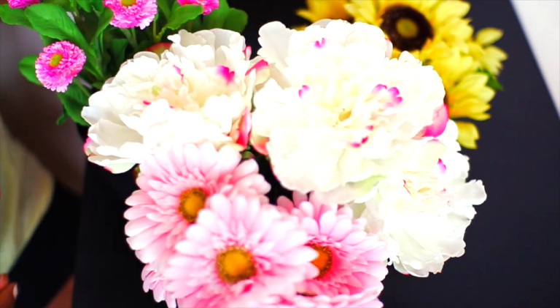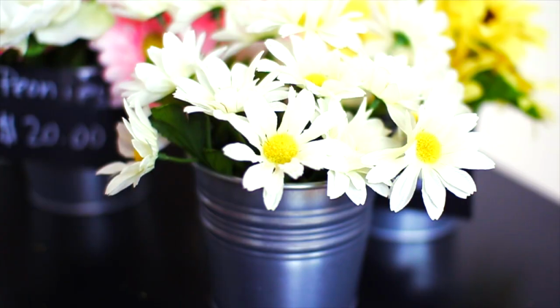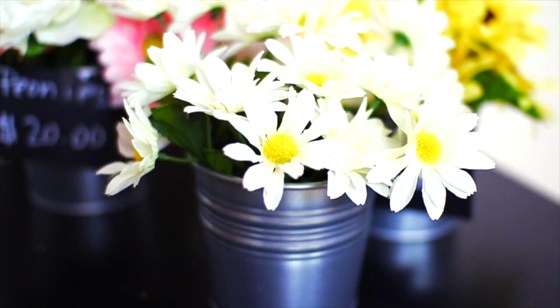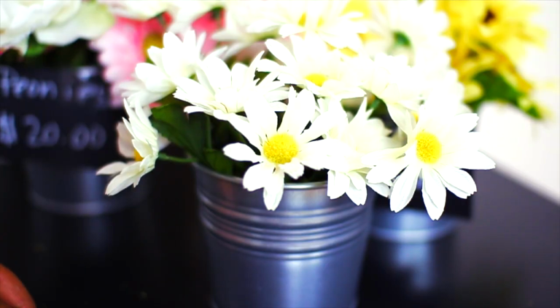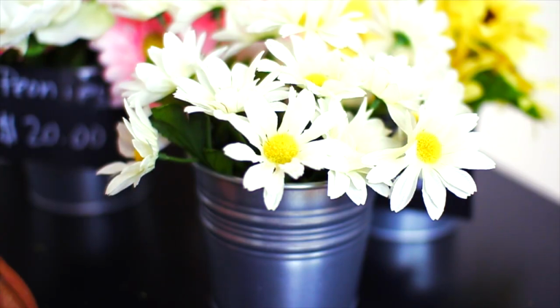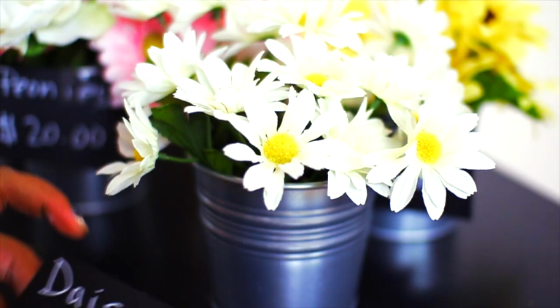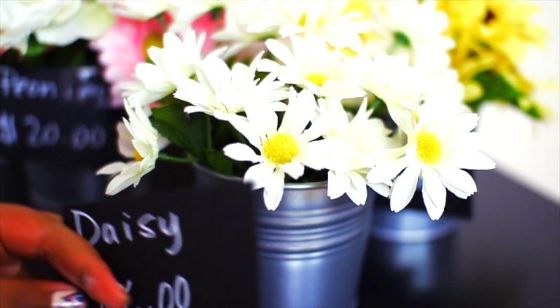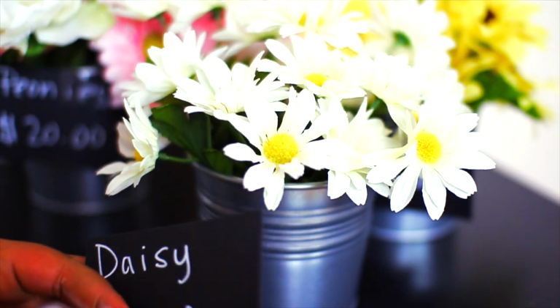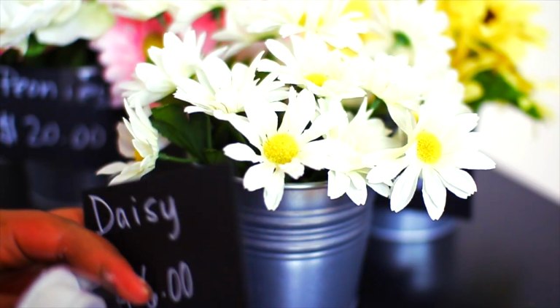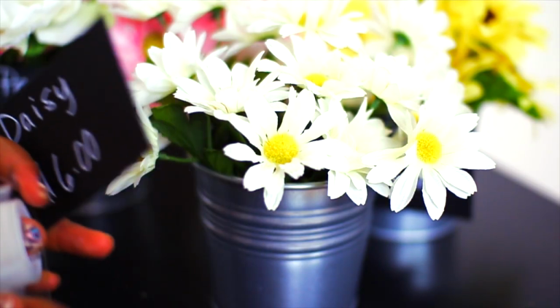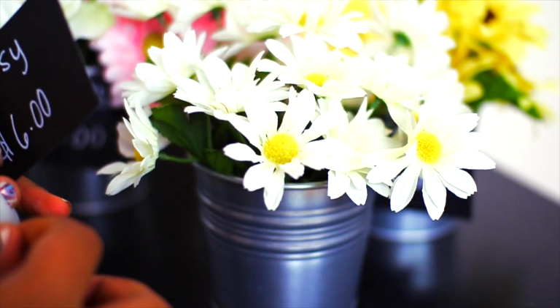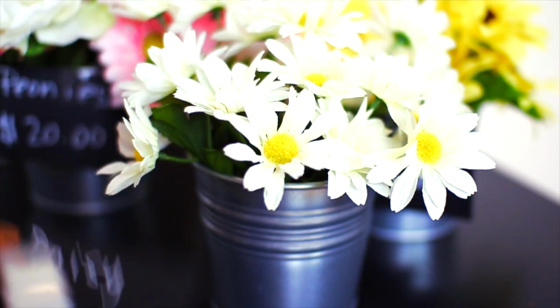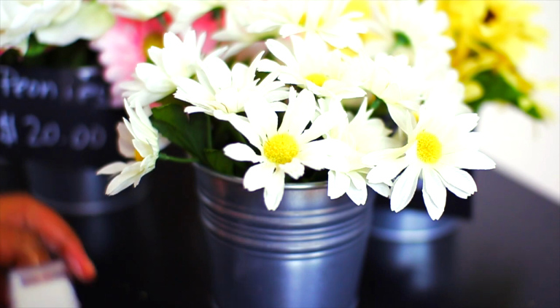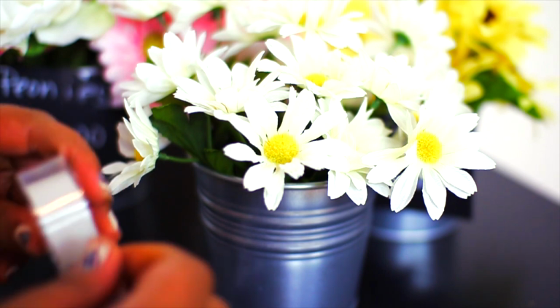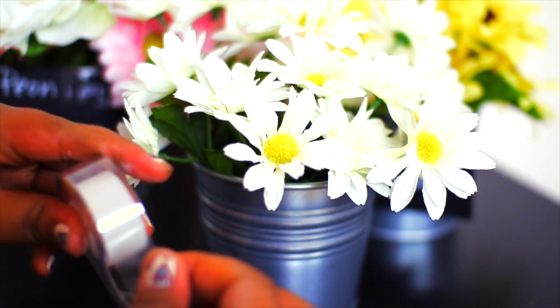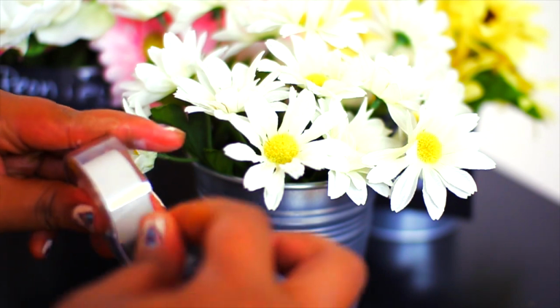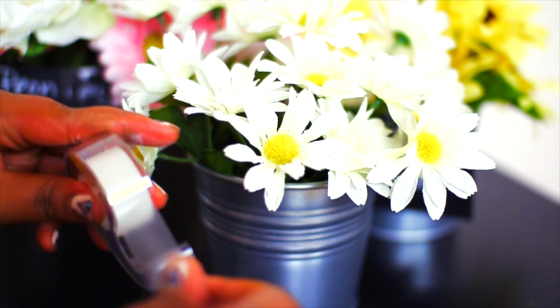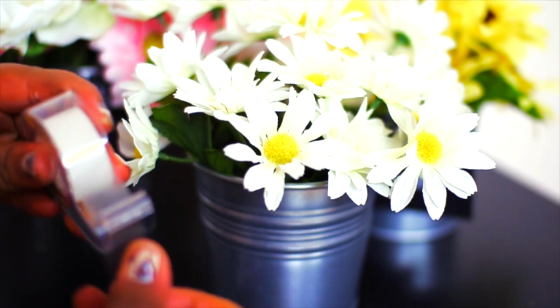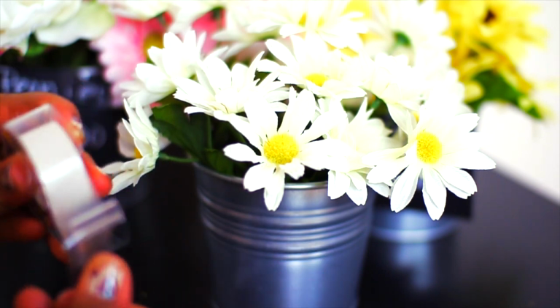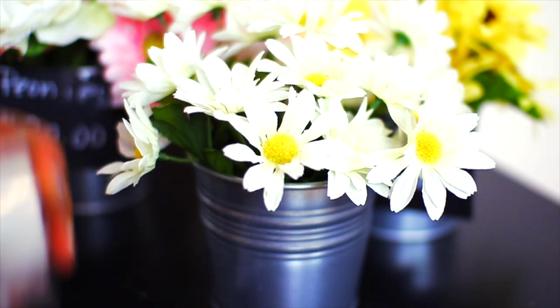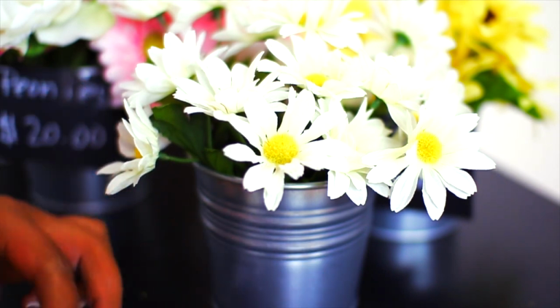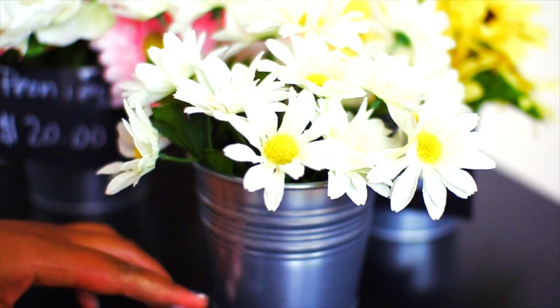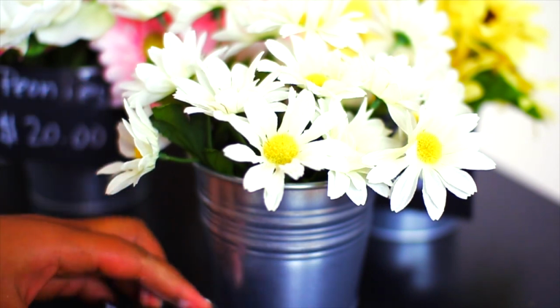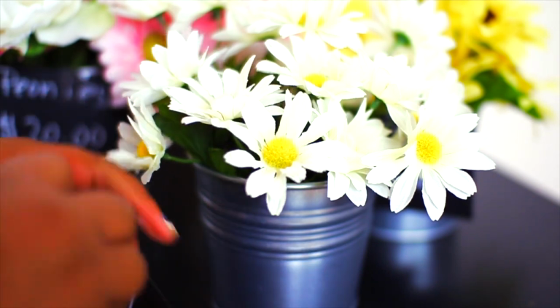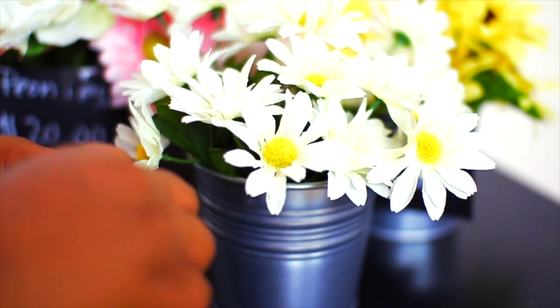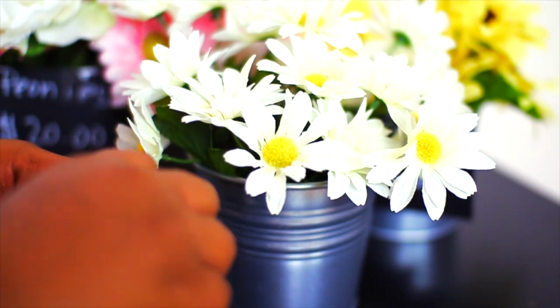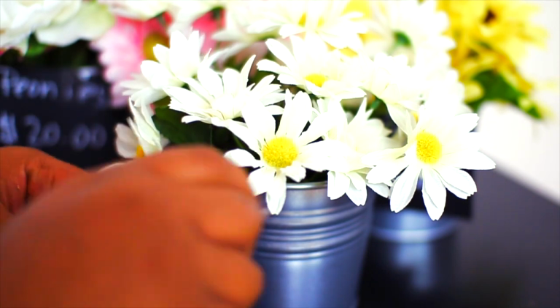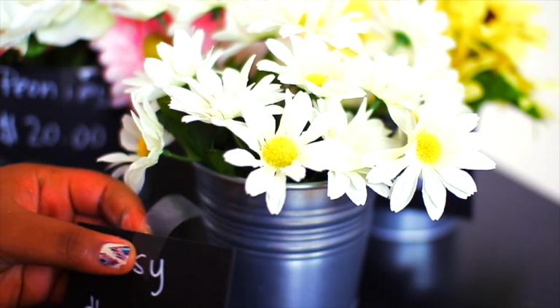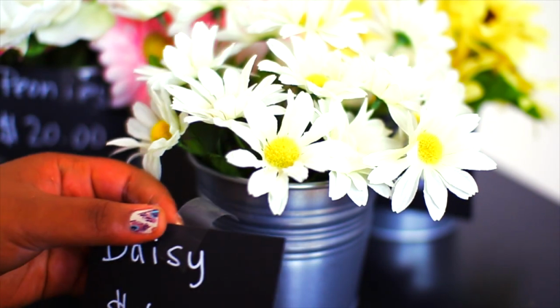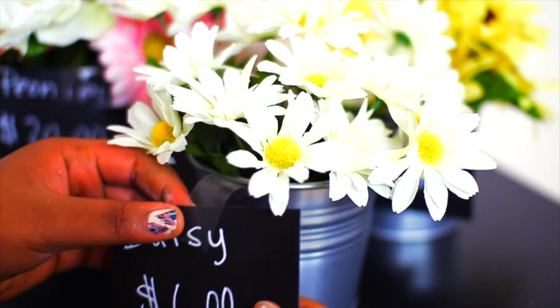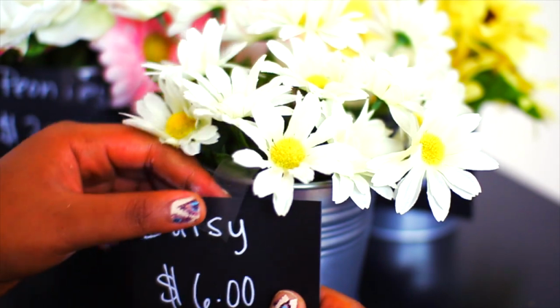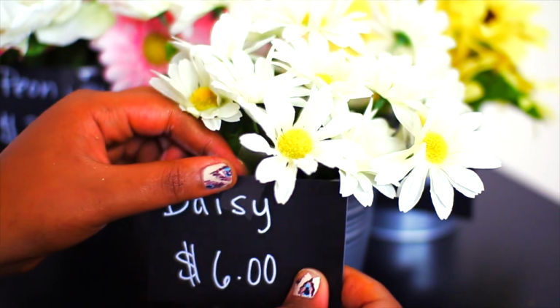I'm just writing on some chalkboard paper what kind of flowers they are and how much they cost, to kind of go for that whole flower shop vibe — that's so cute.